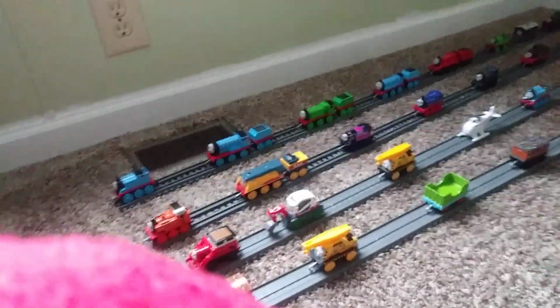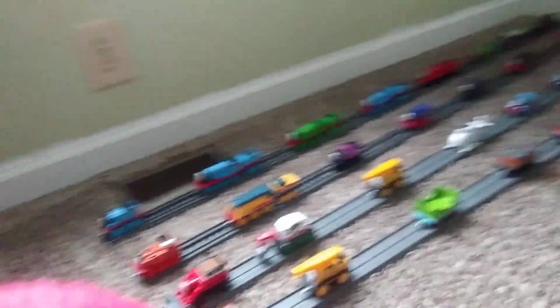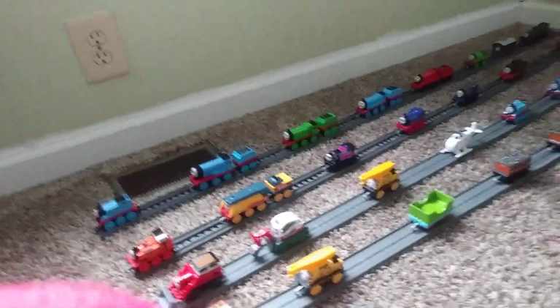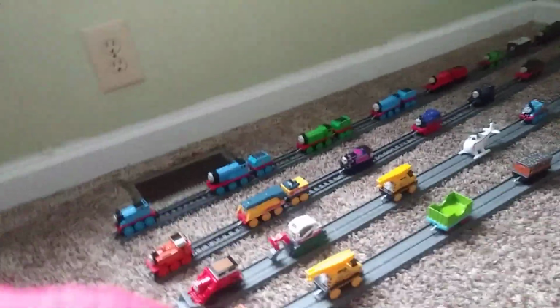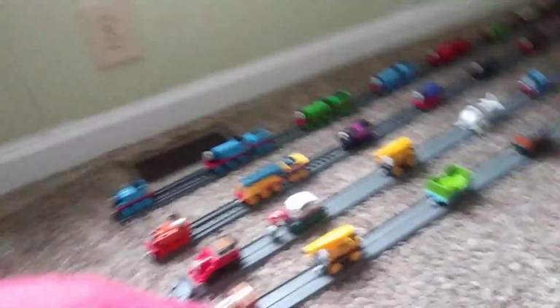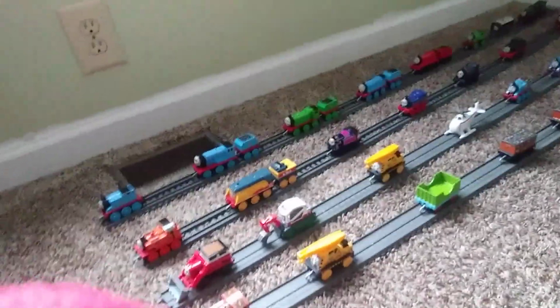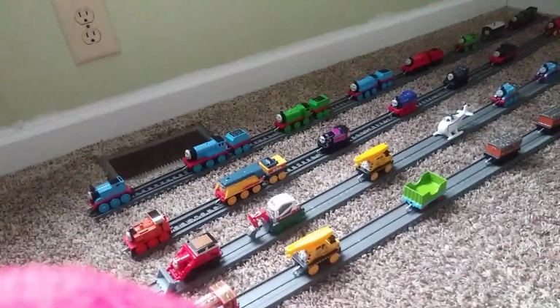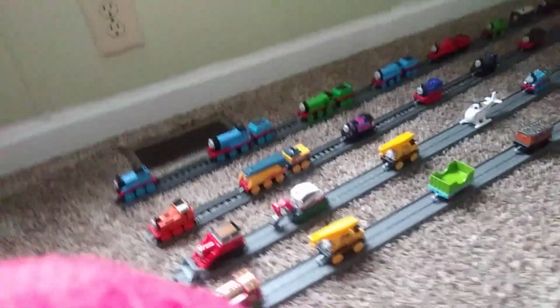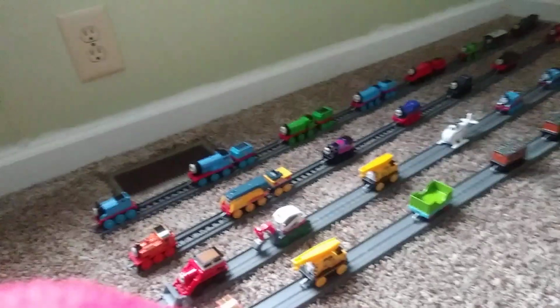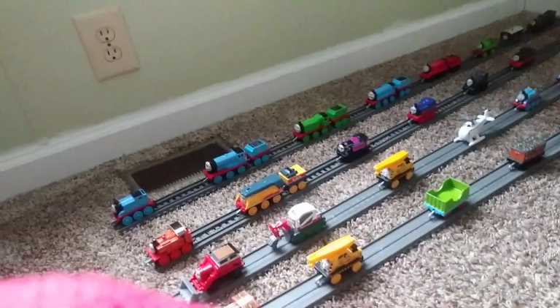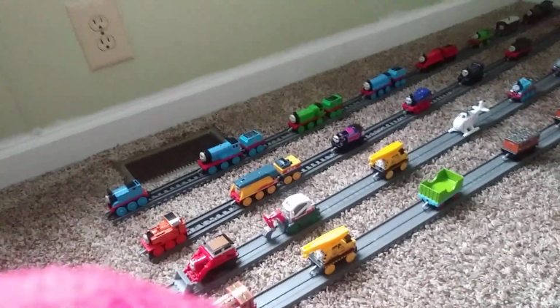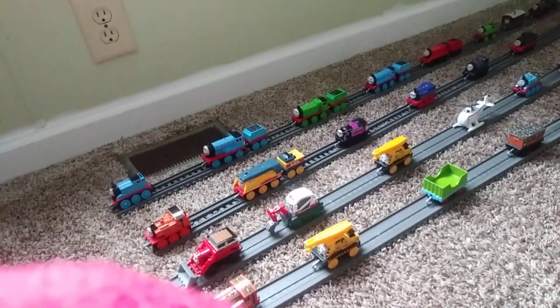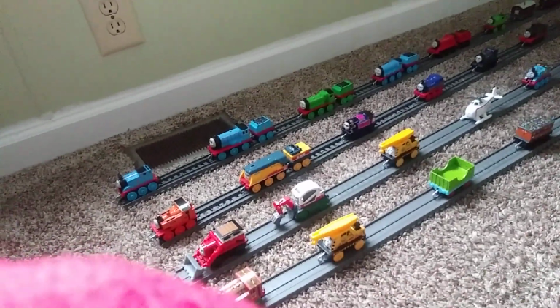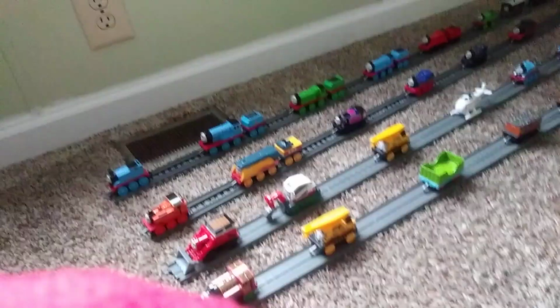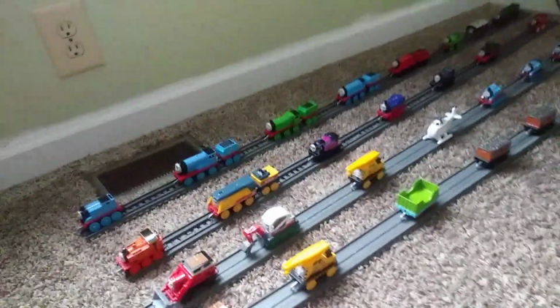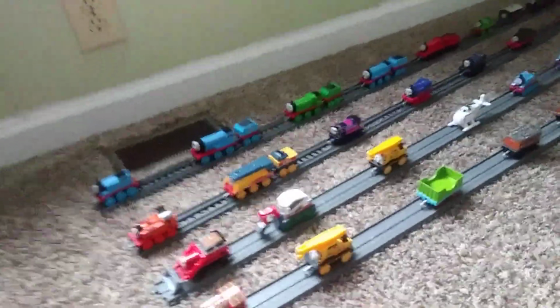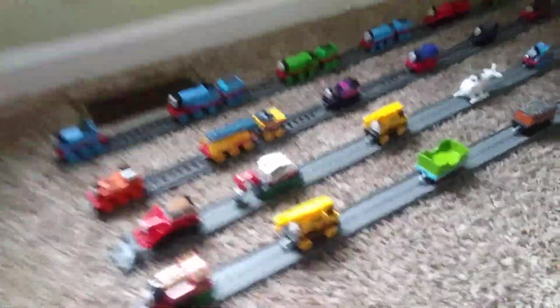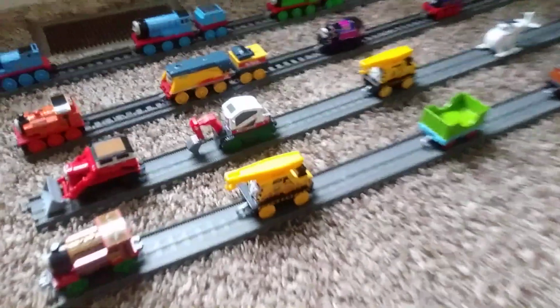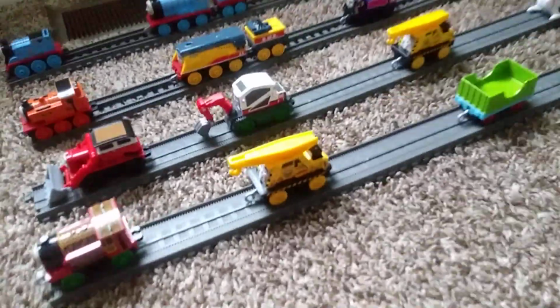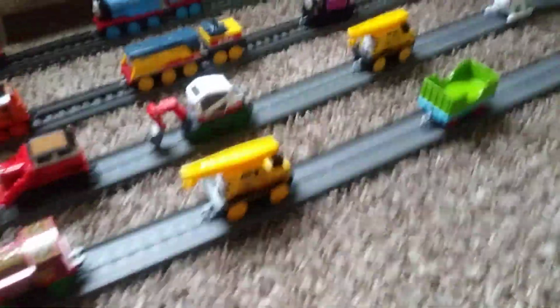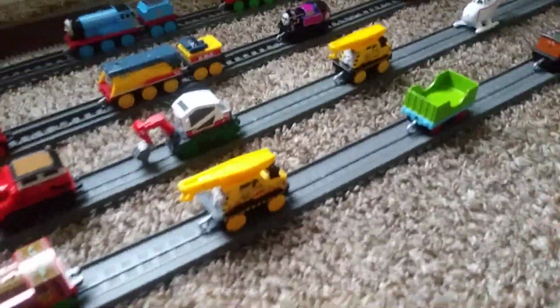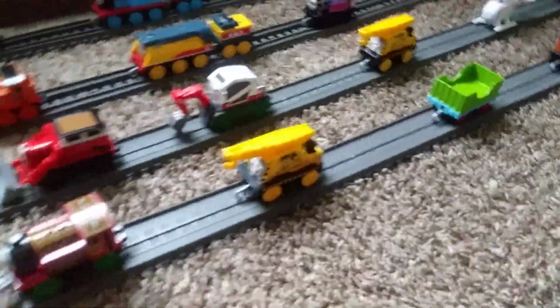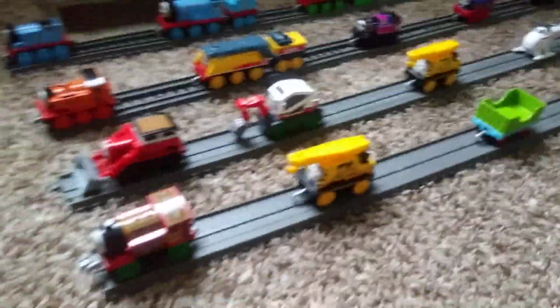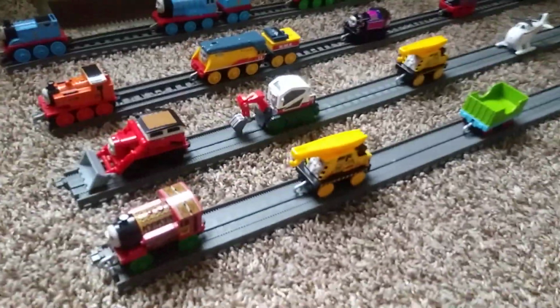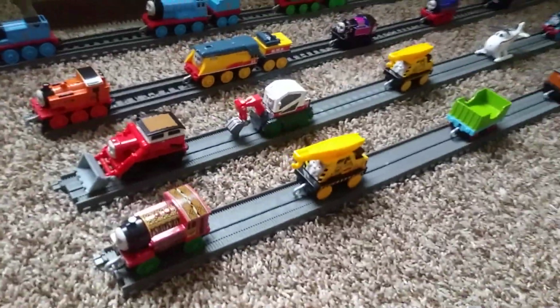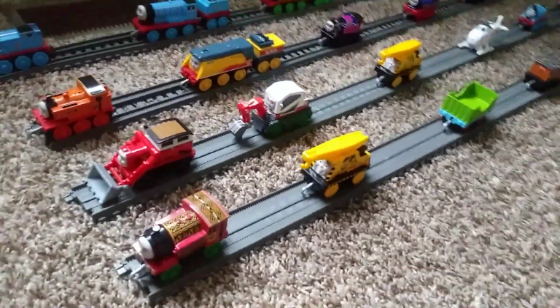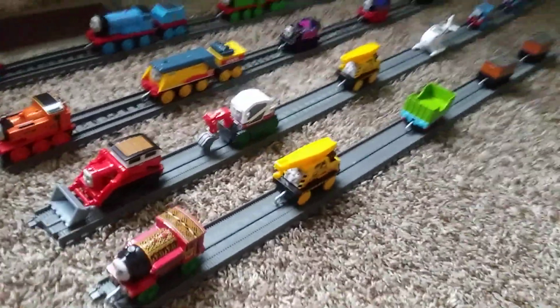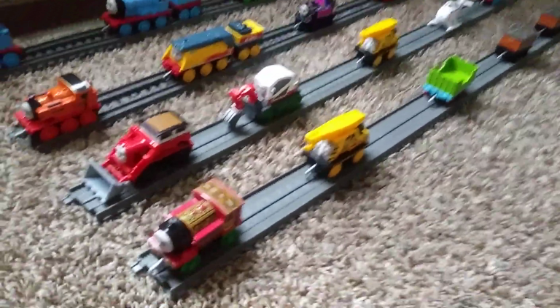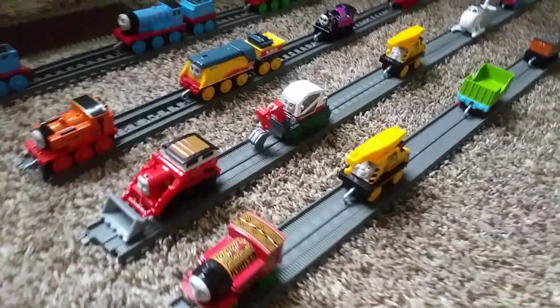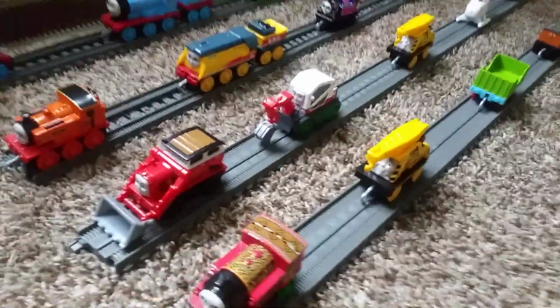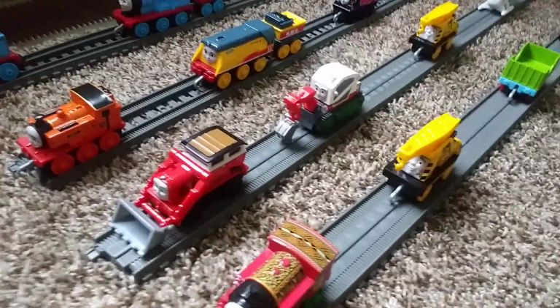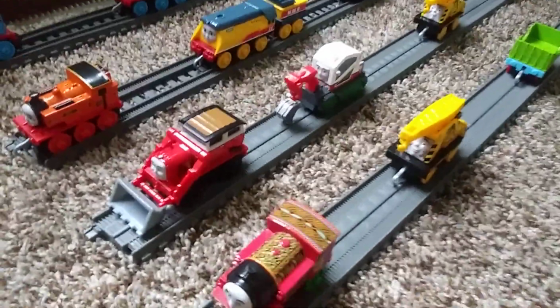All of you should know the names of these characters, and I know the names of them, but I'm not going to say them — well, I will say them, I meant to say. Anyways, let's get started.